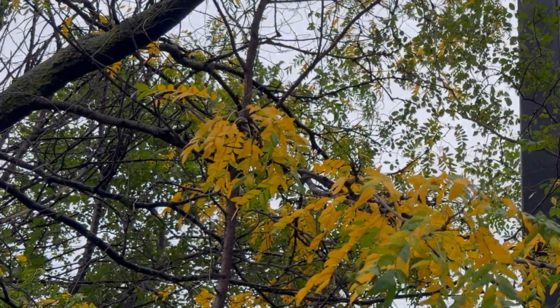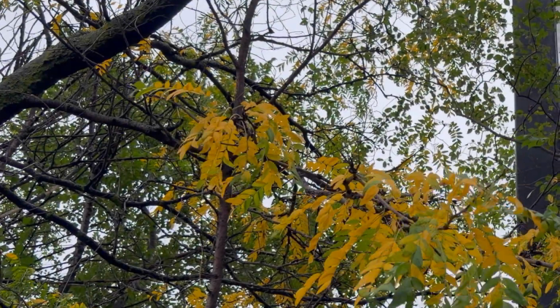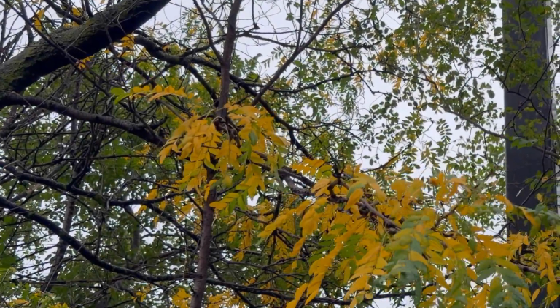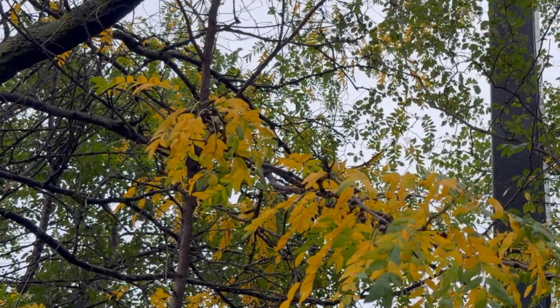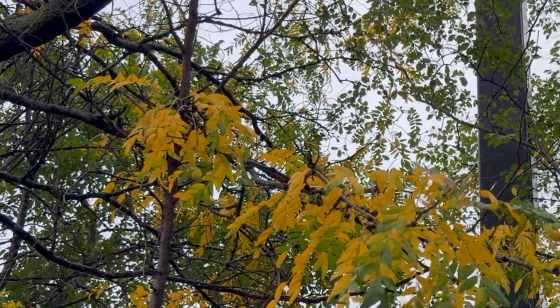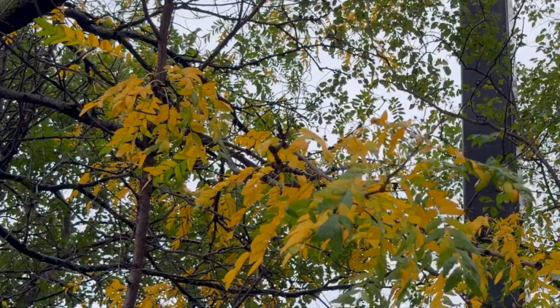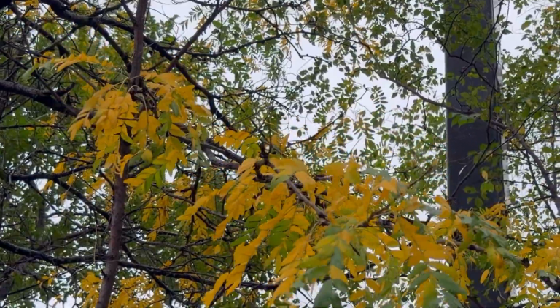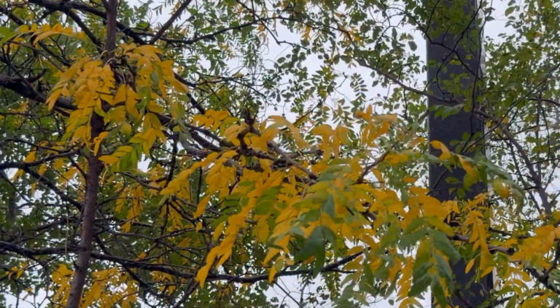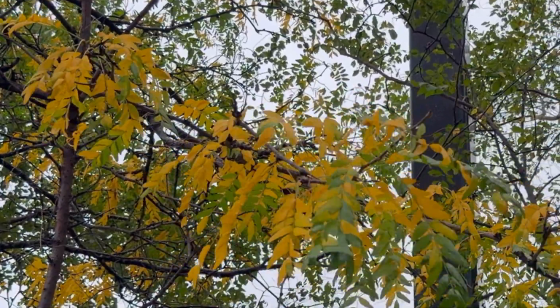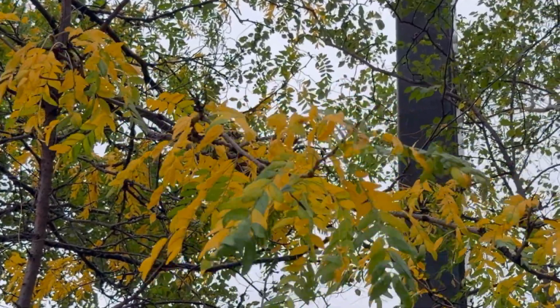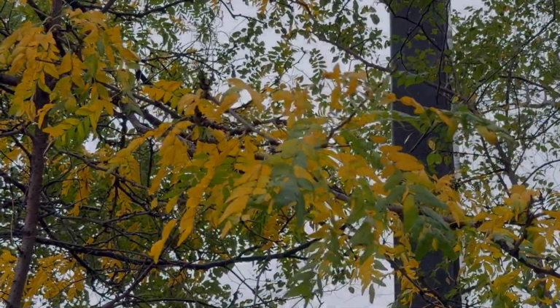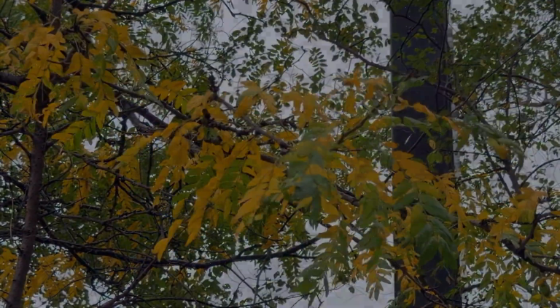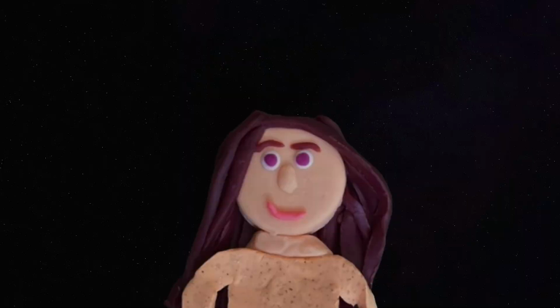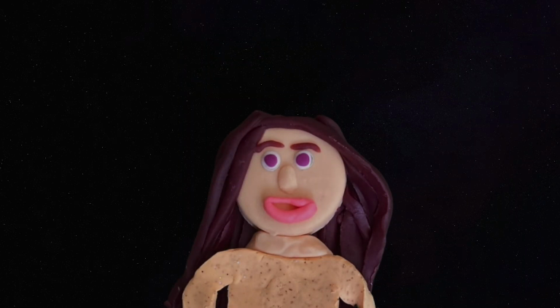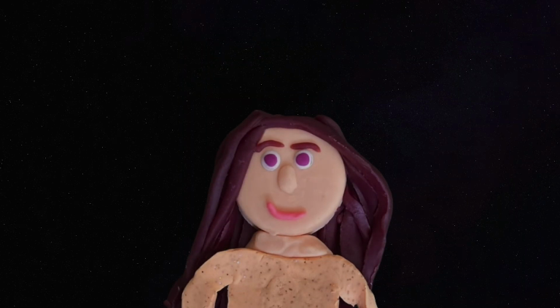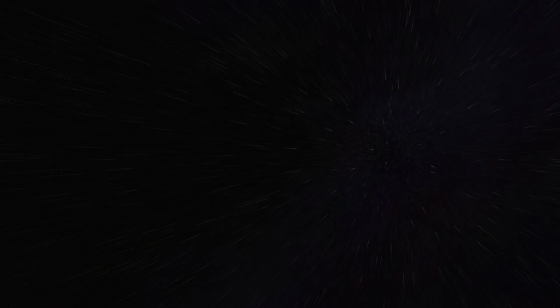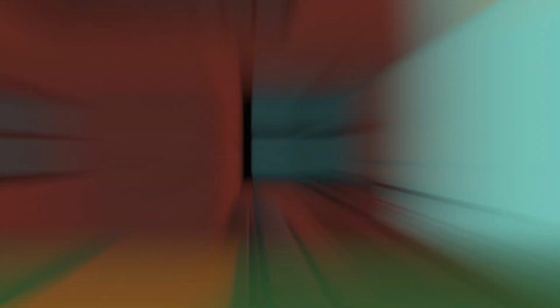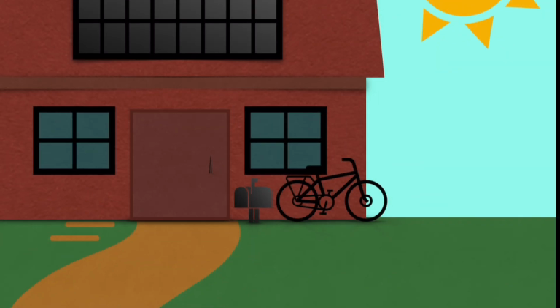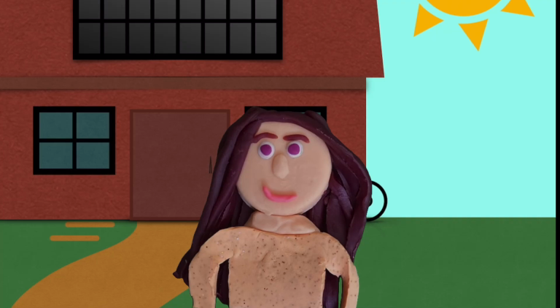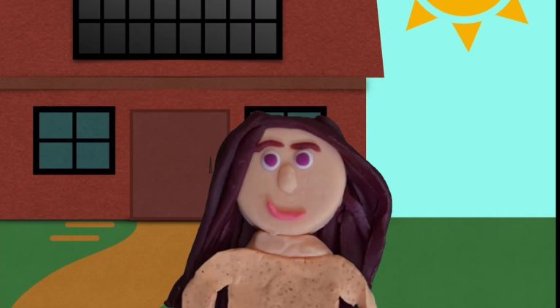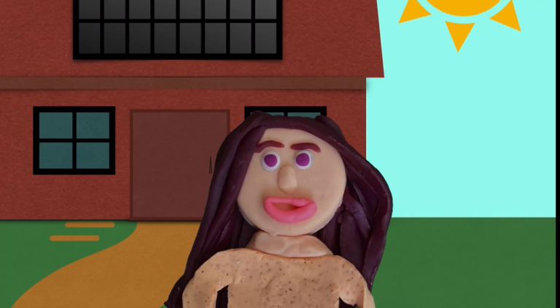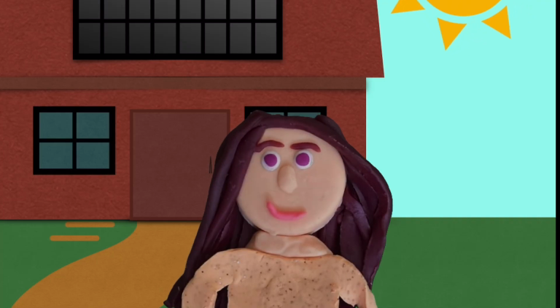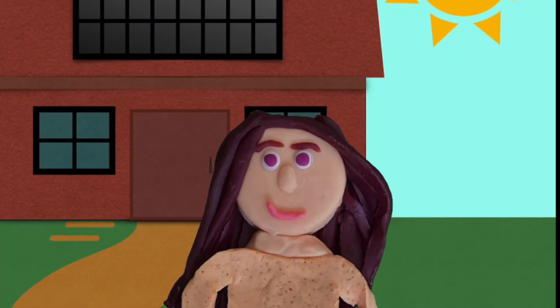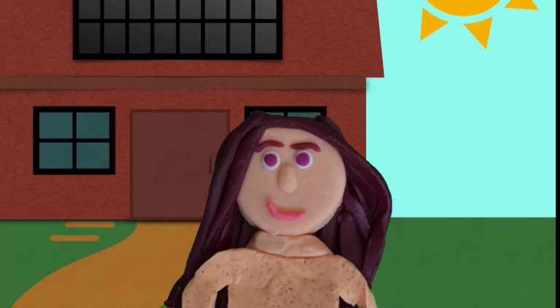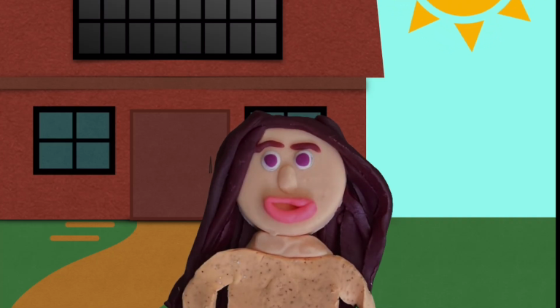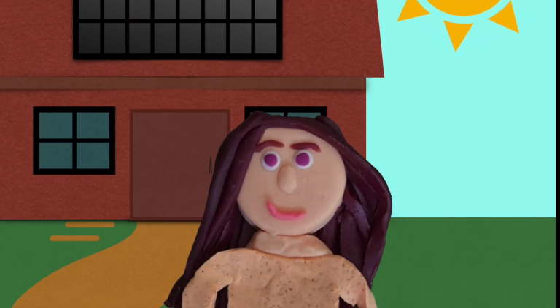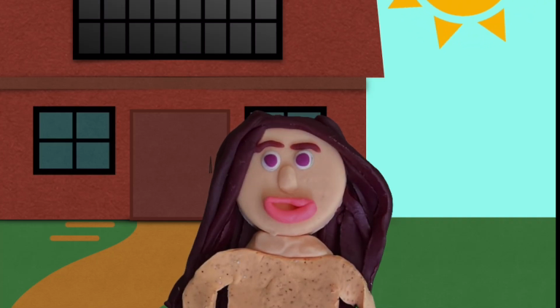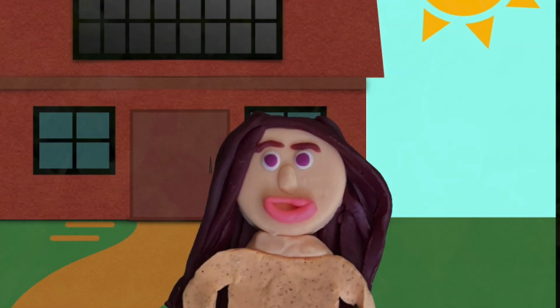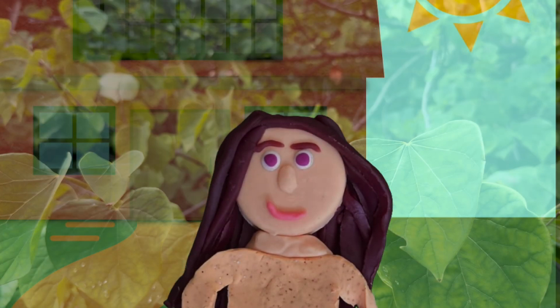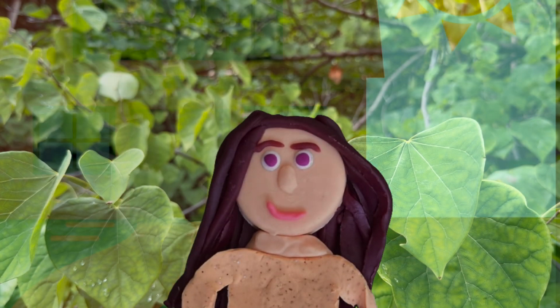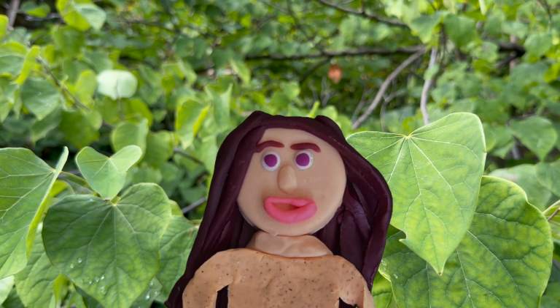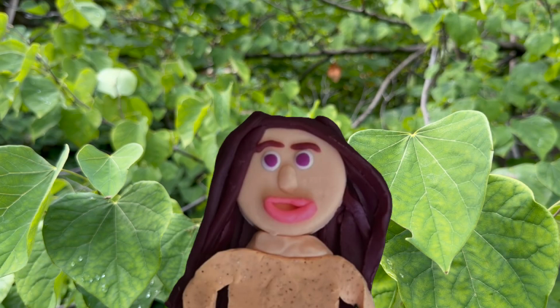So with less chlorophyll, the leaves change and fall. But when the days start to get longer again around the spring, the trees will begin making more chlorophyll and the leaves will regrow.